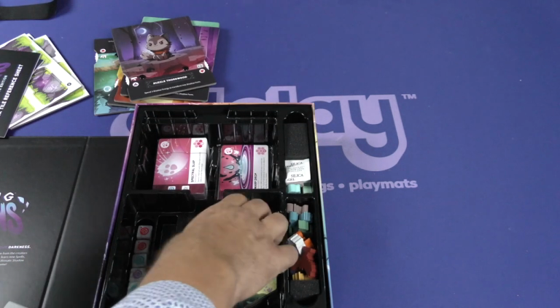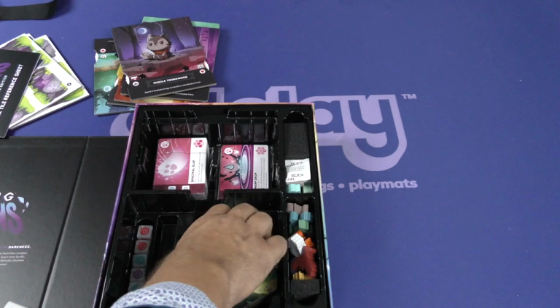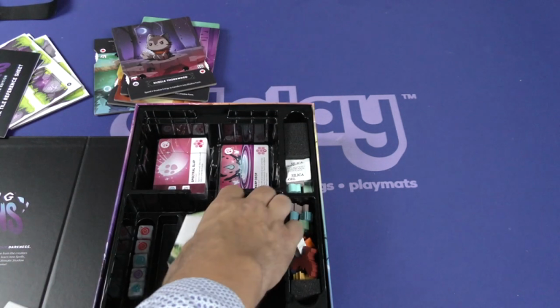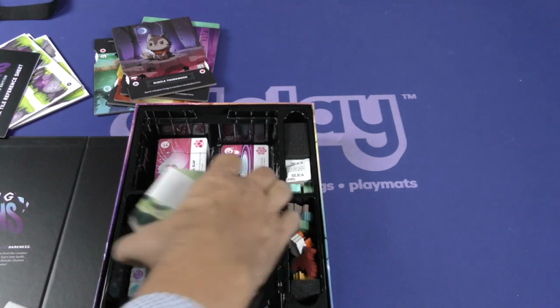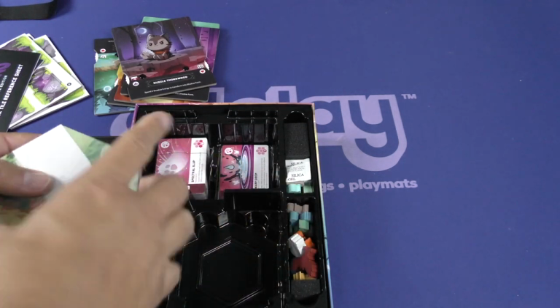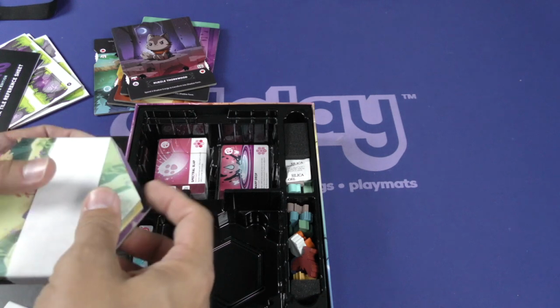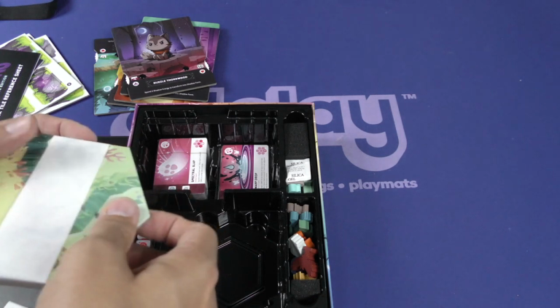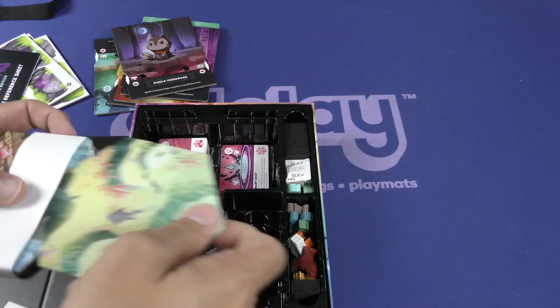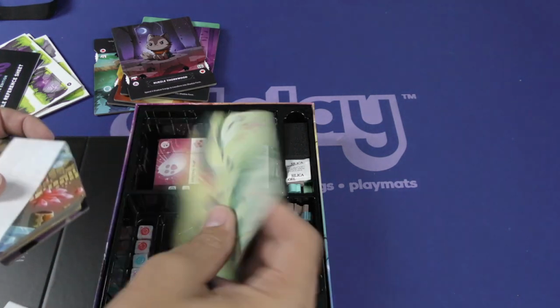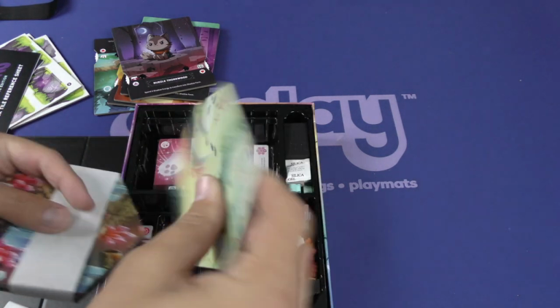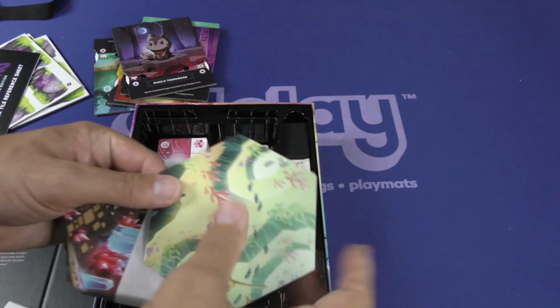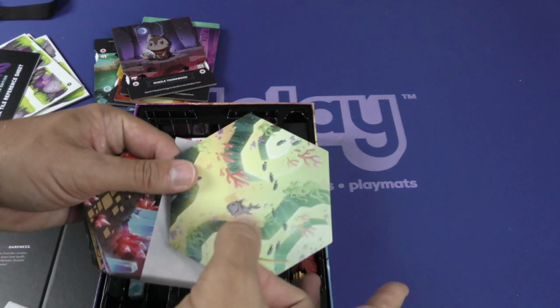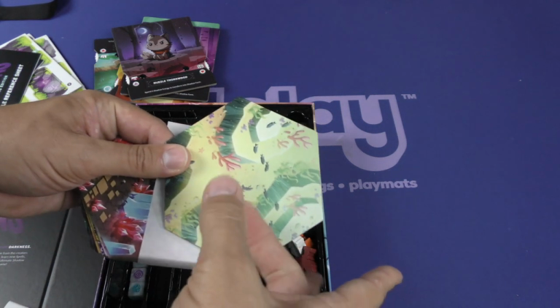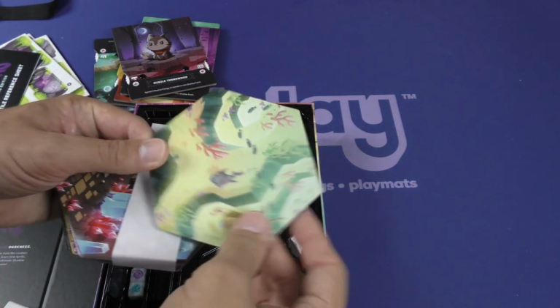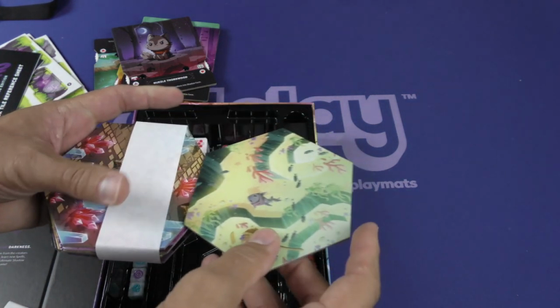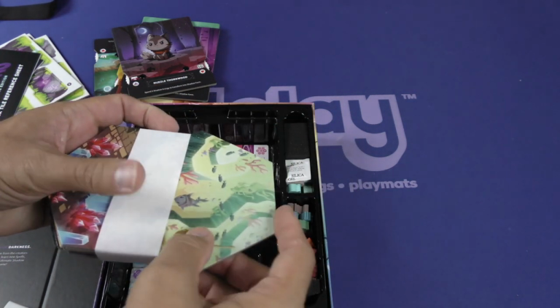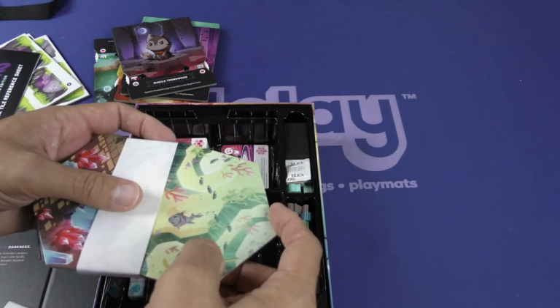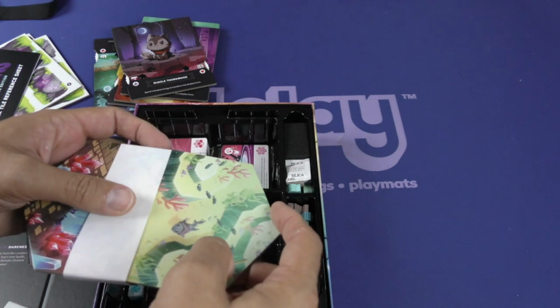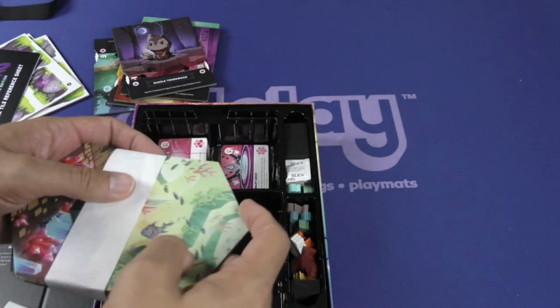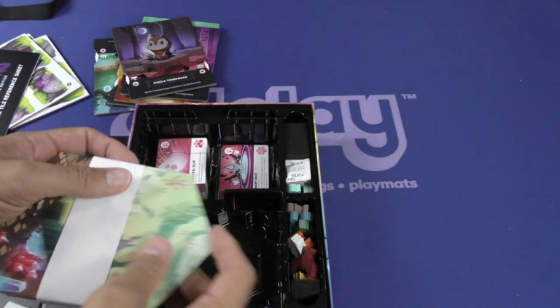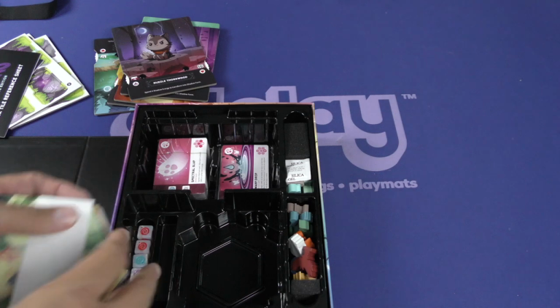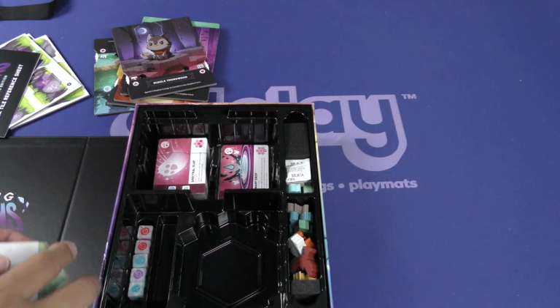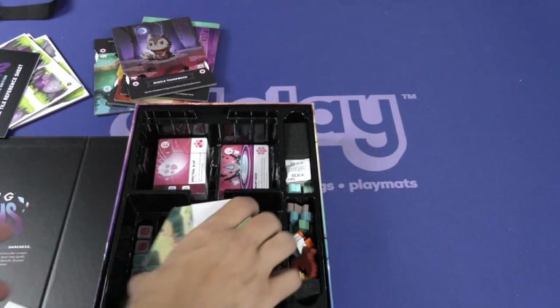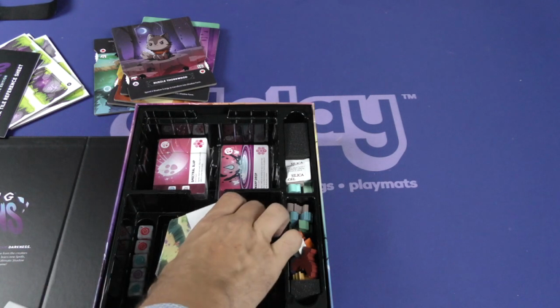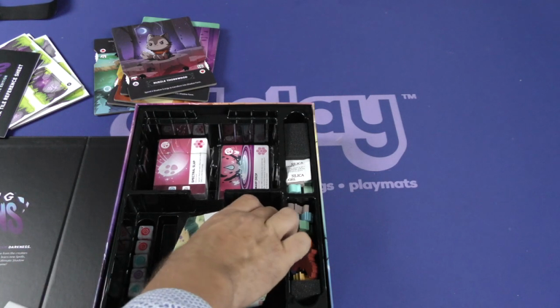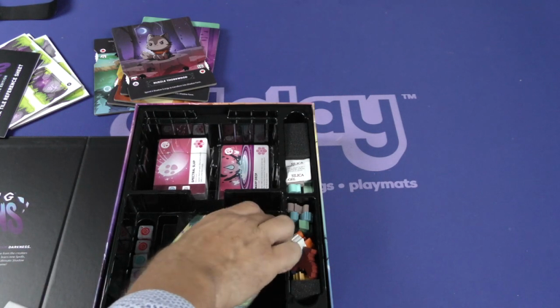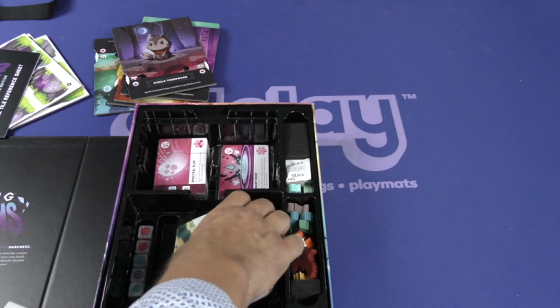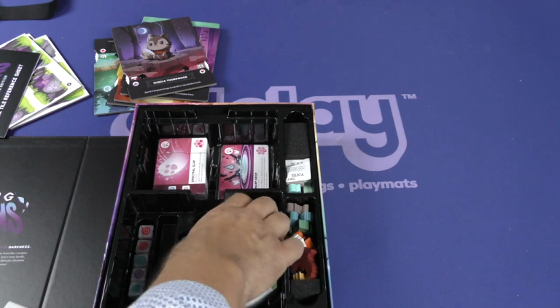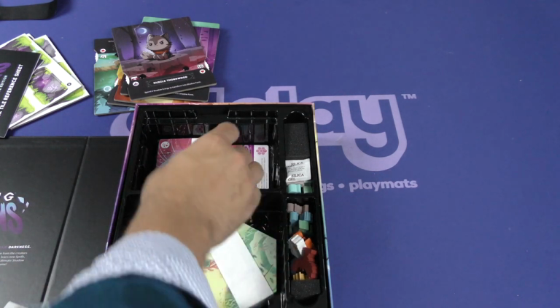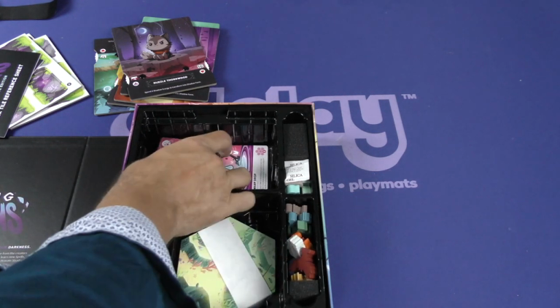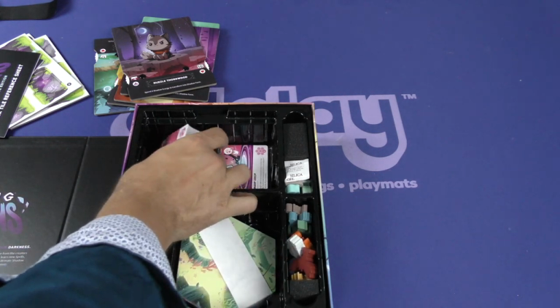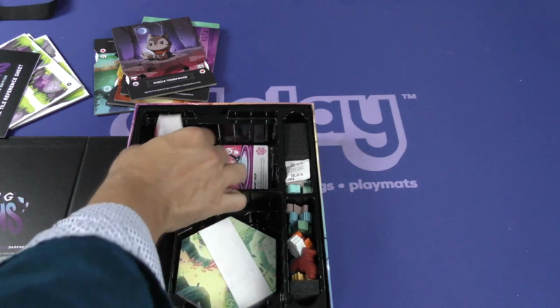Let's take a look at the hexes. Here are the hexes — good quality. Nothing unexpected there.